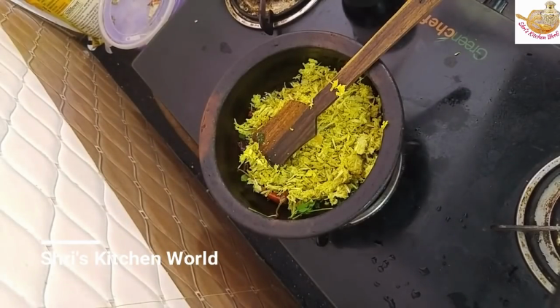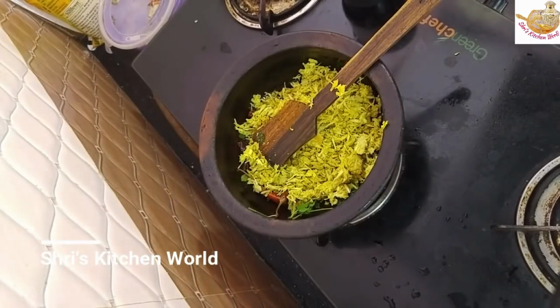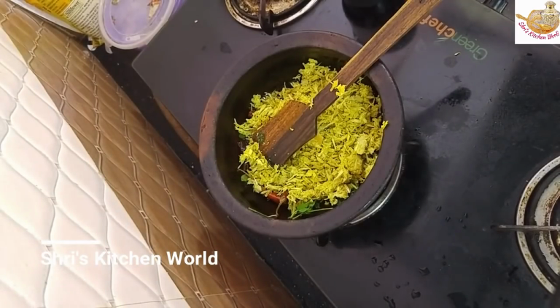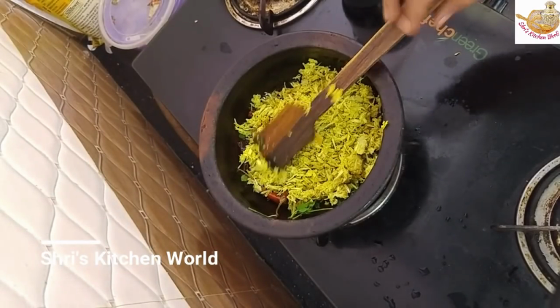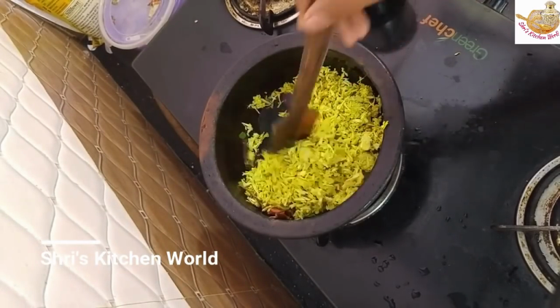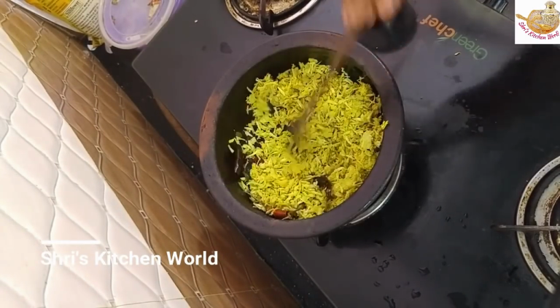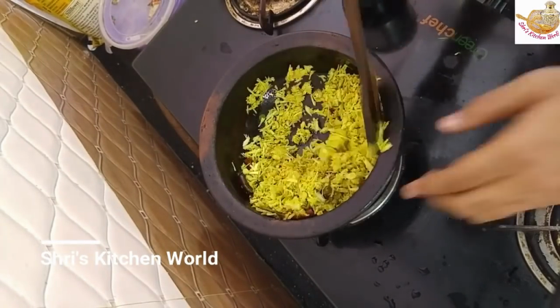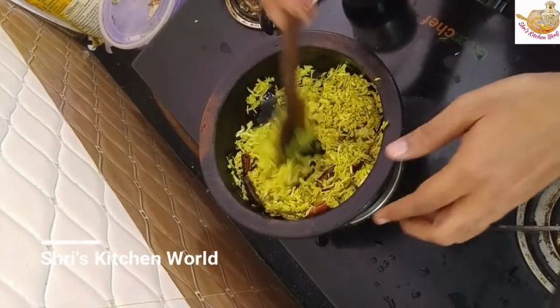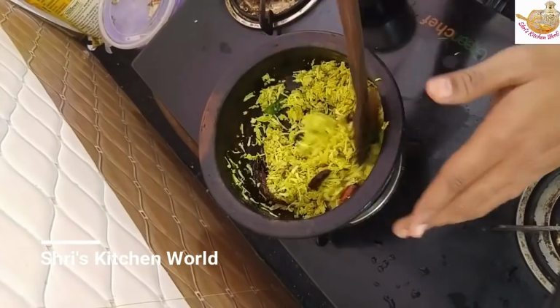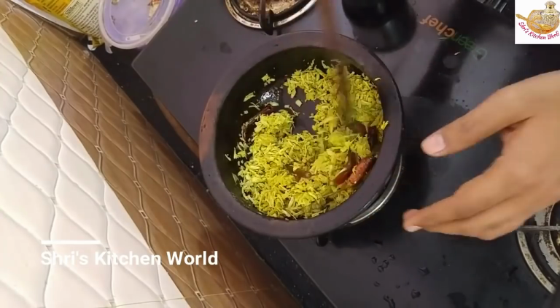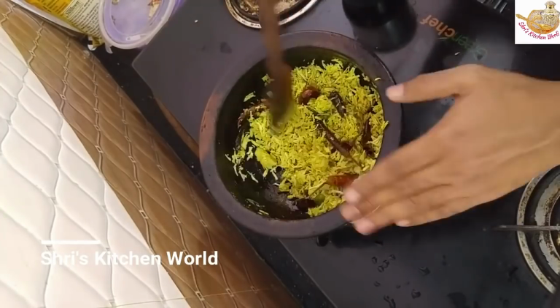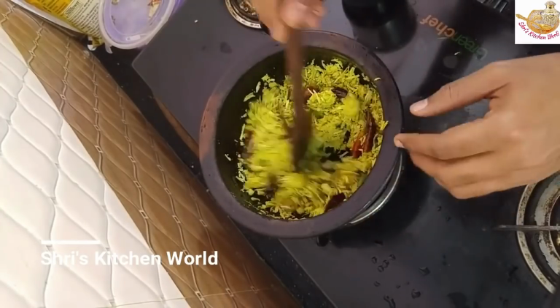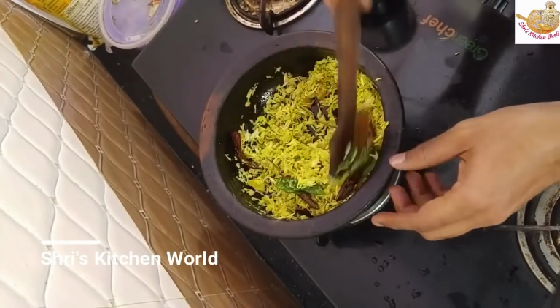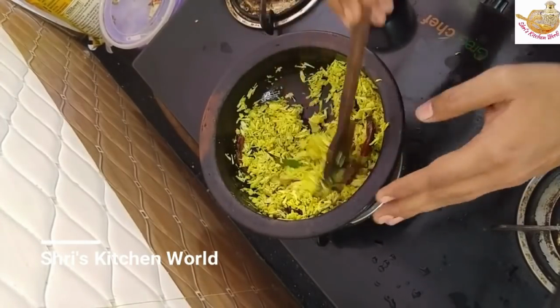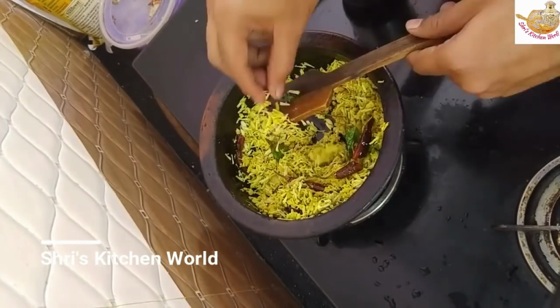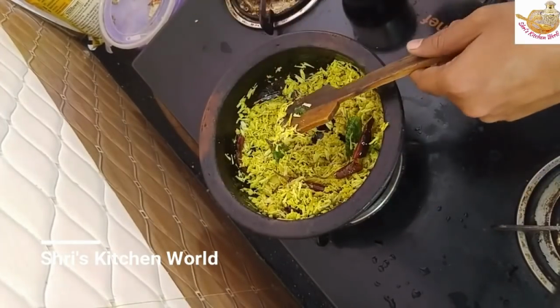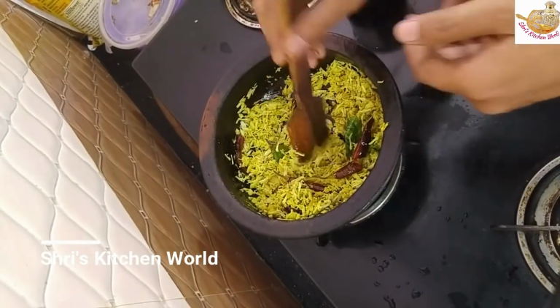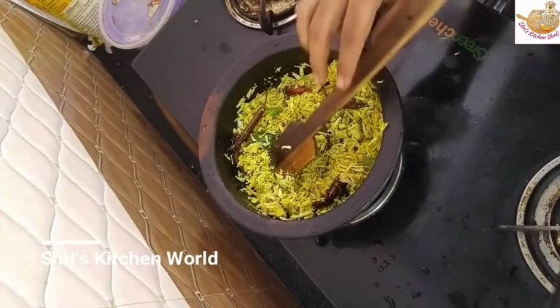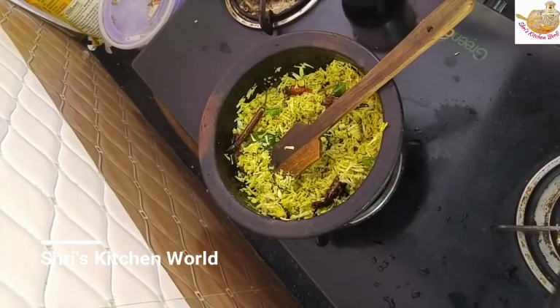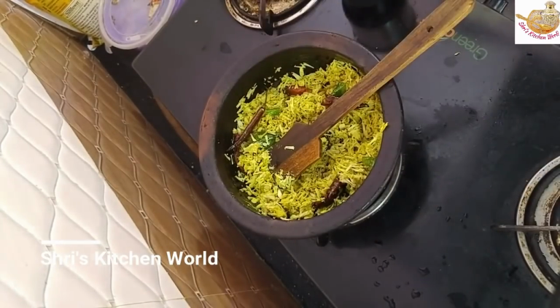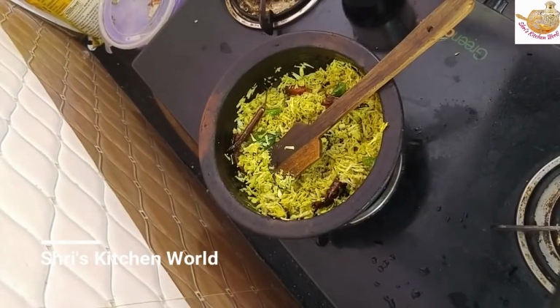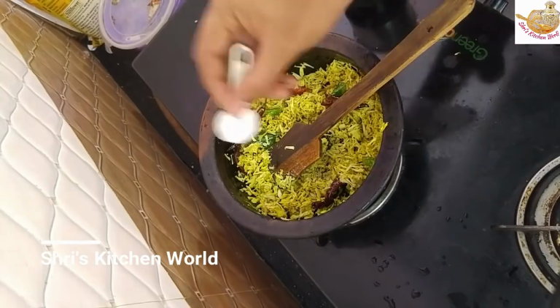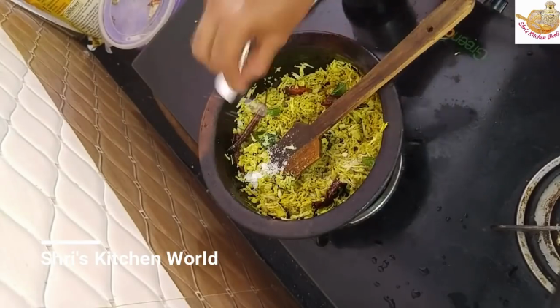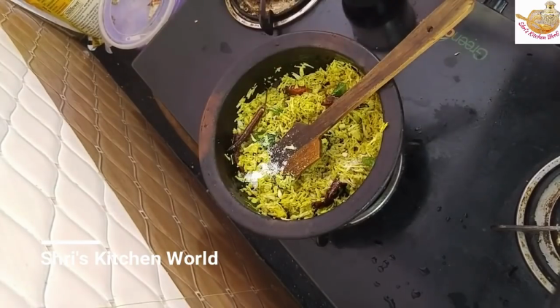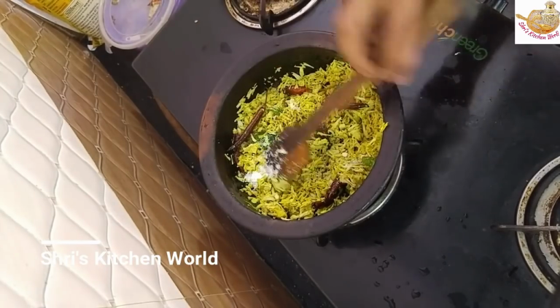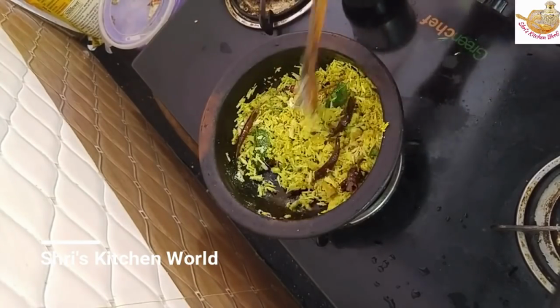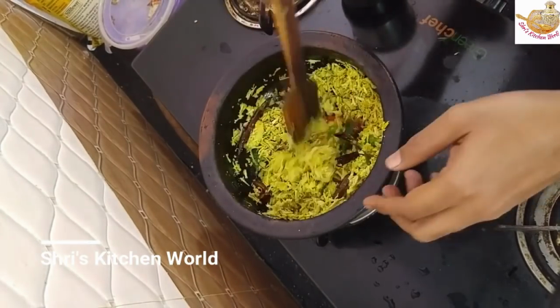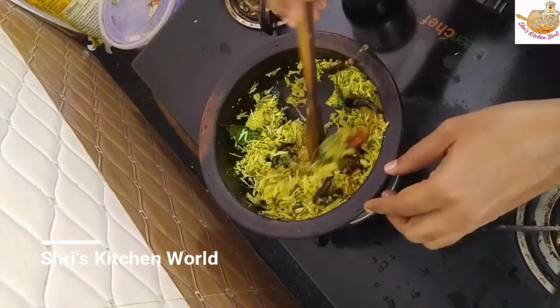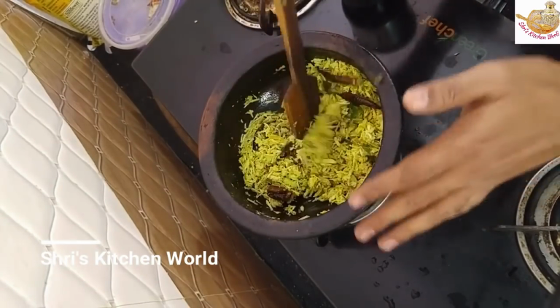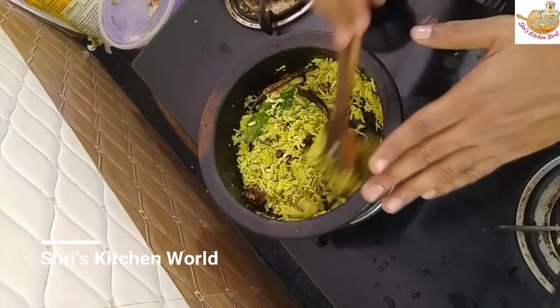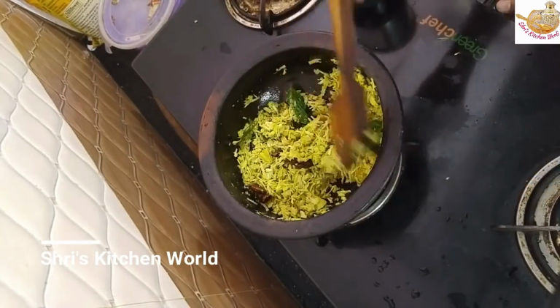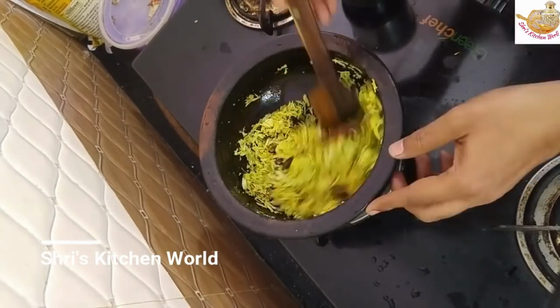So now we're going to mix it. We're going to make it for a few minutes. I'm going to put a cup in it.